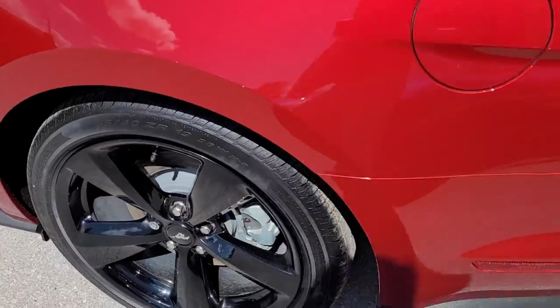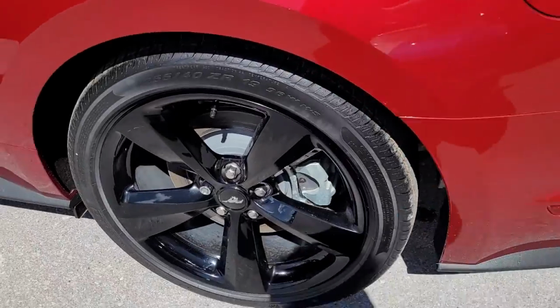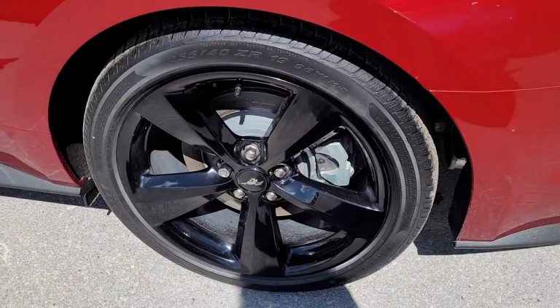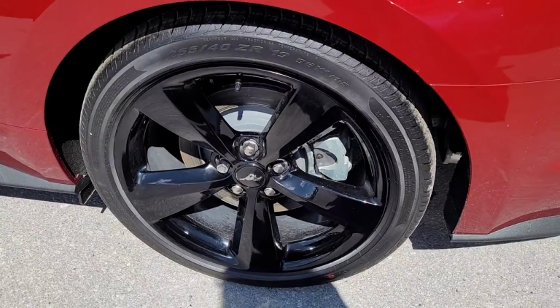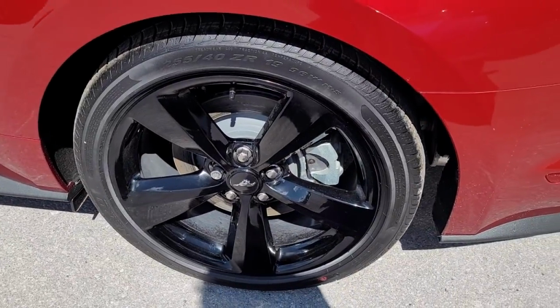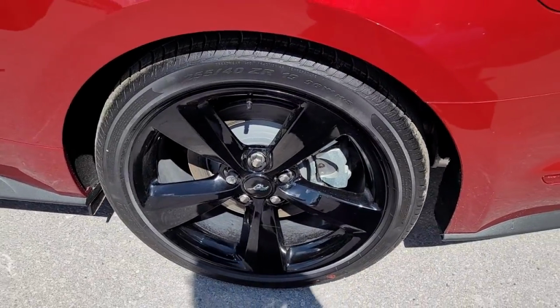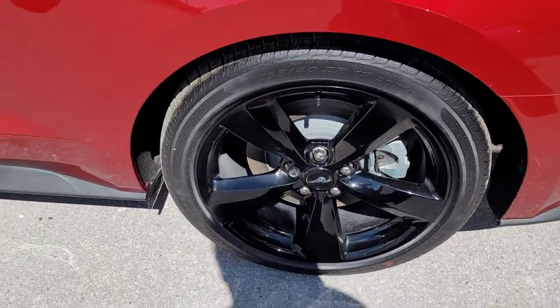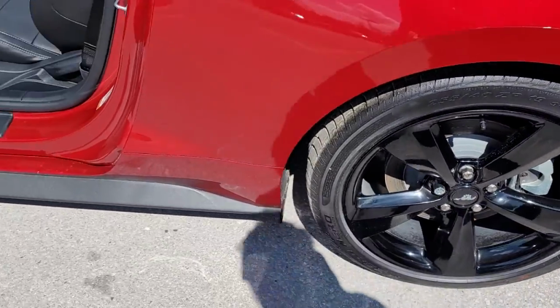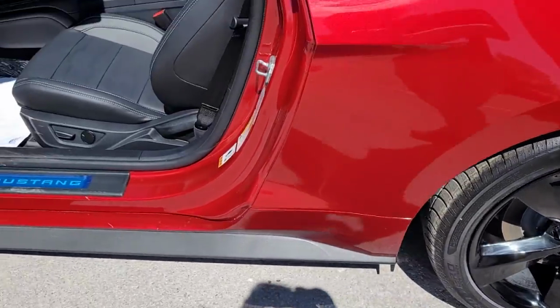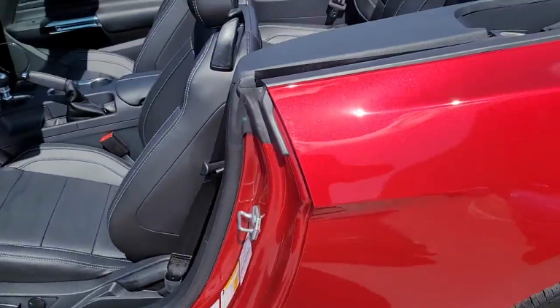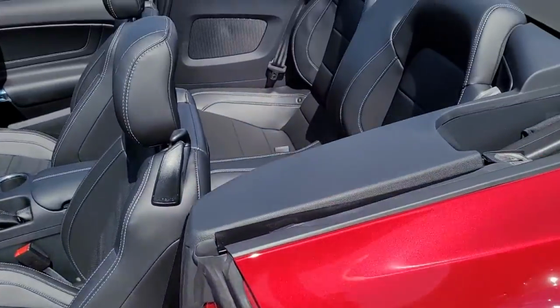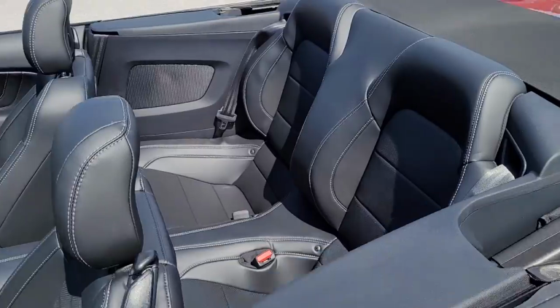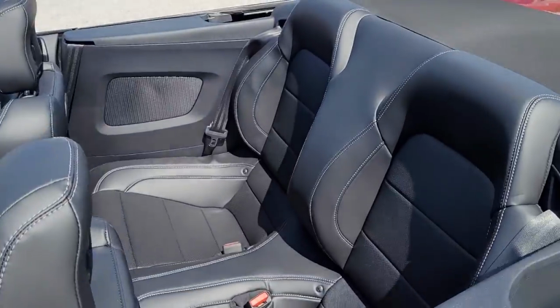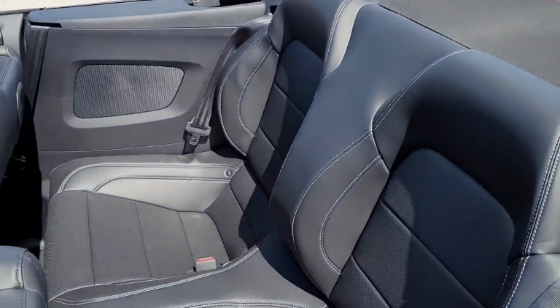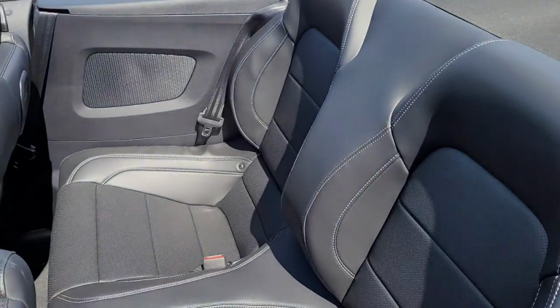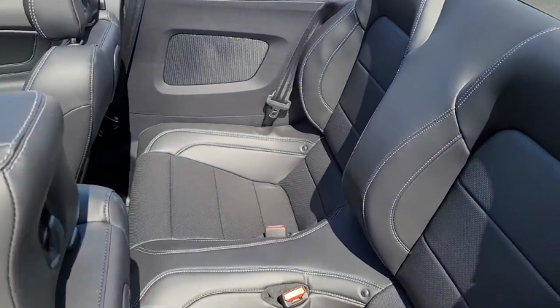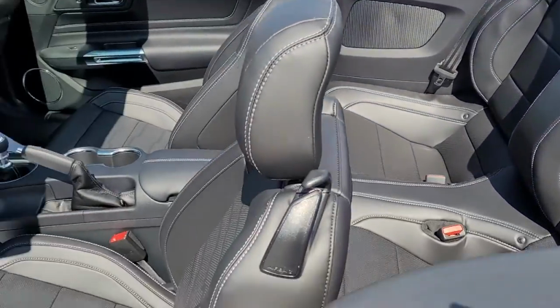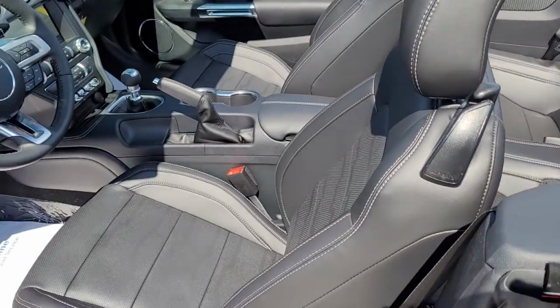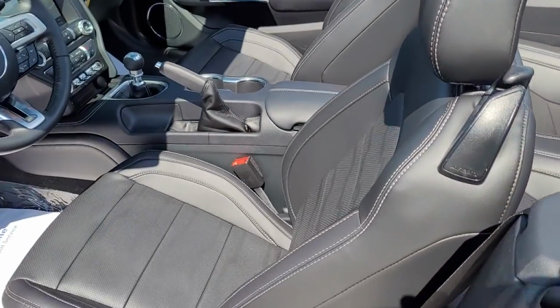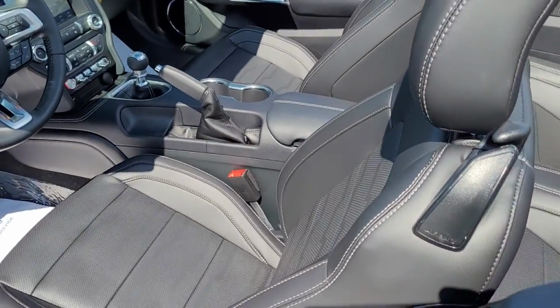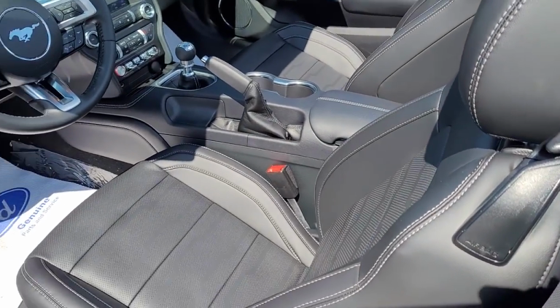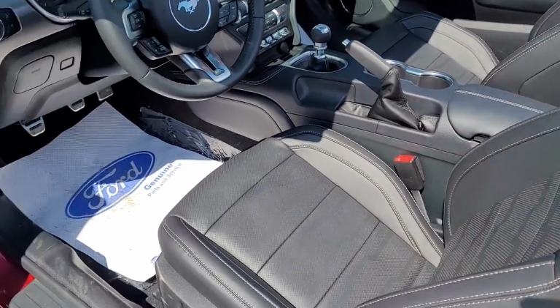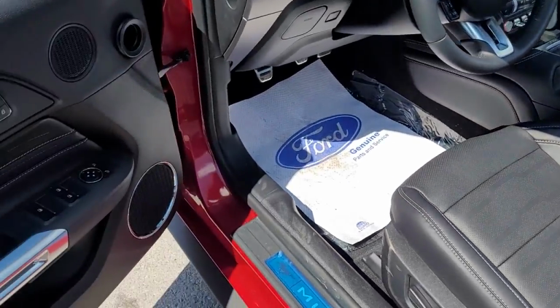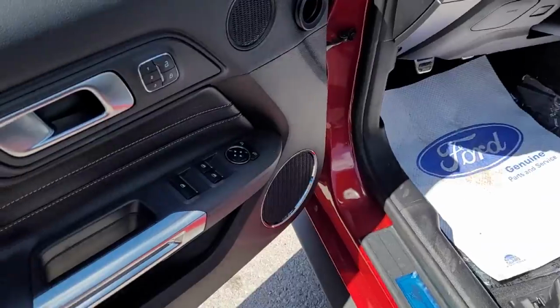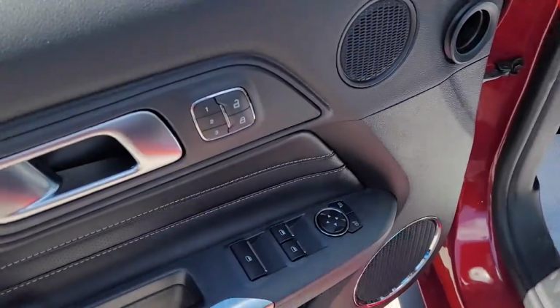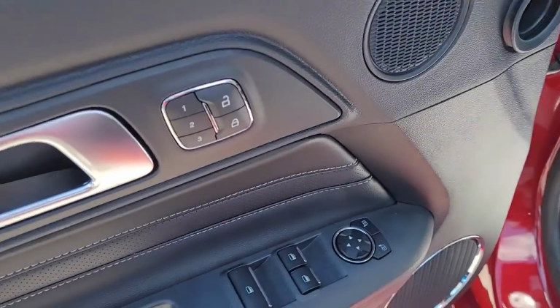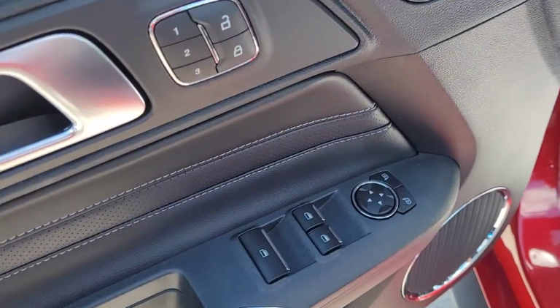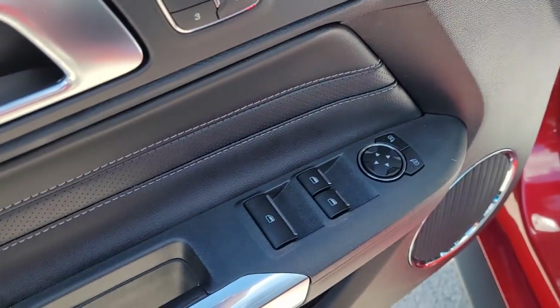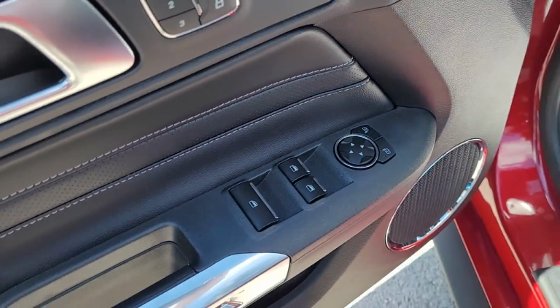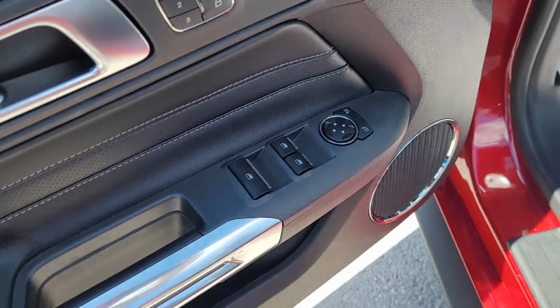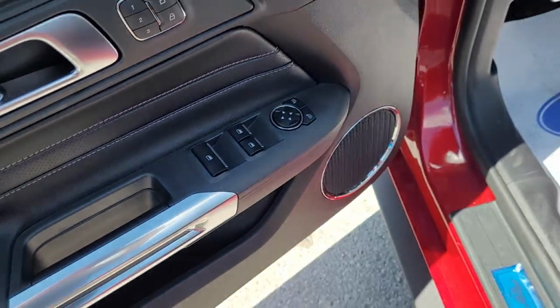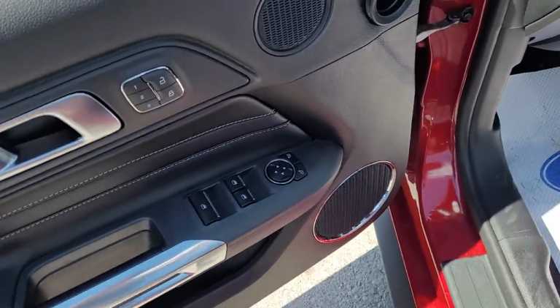19-inch blacked out five-spoke wheels. It's a premium, so it's got the black leather interior with heated and cooled seats, memory functions for the seats, and power windows, locks, and mirrors.